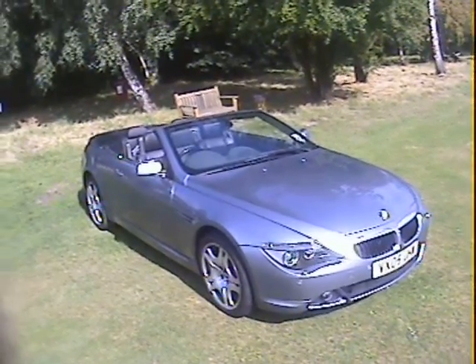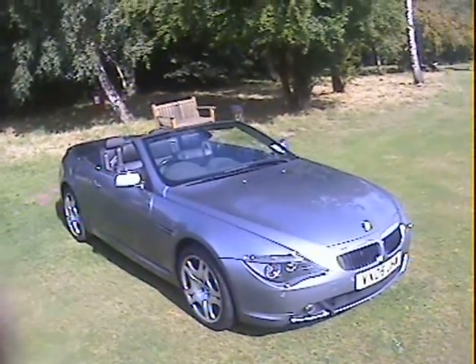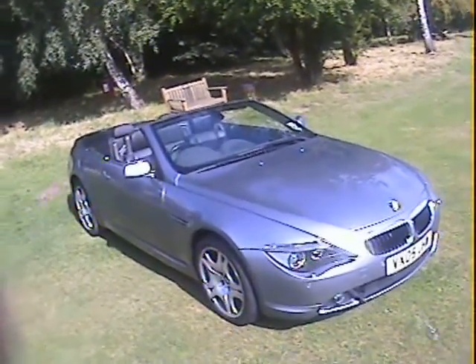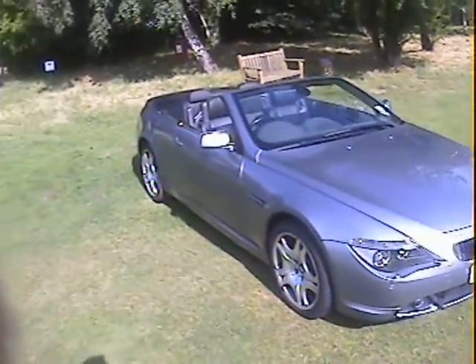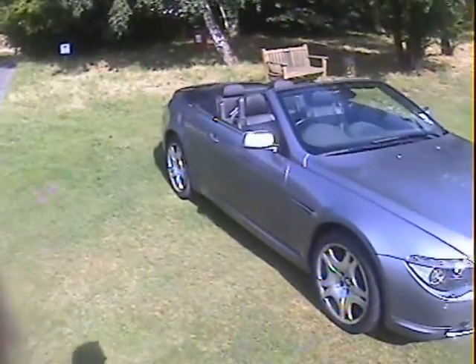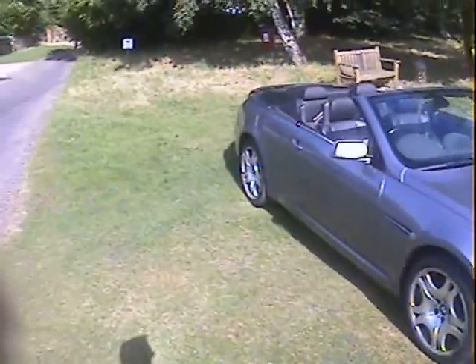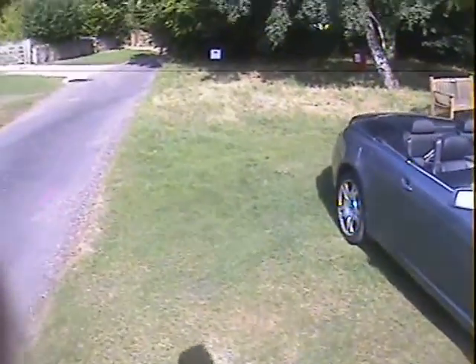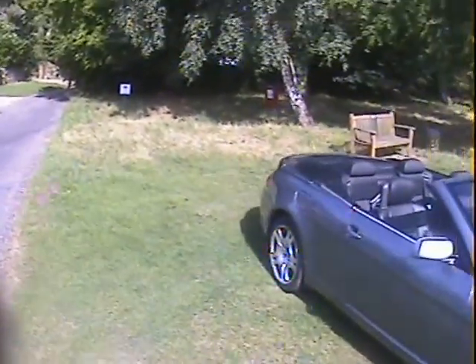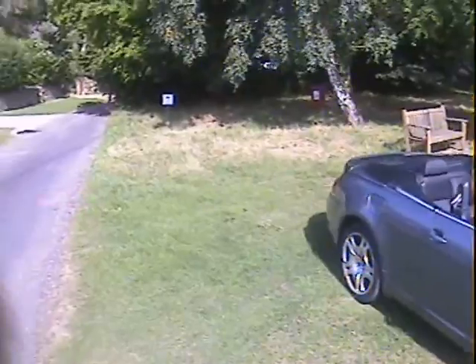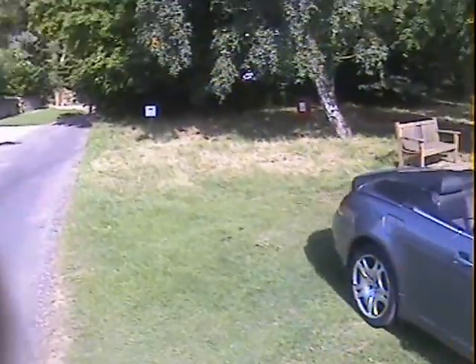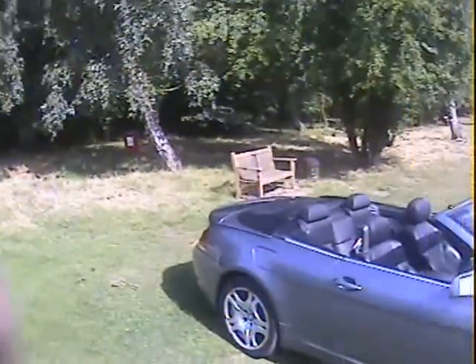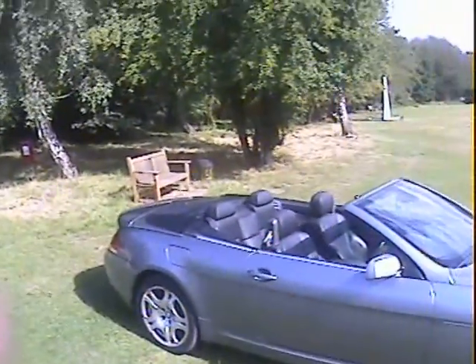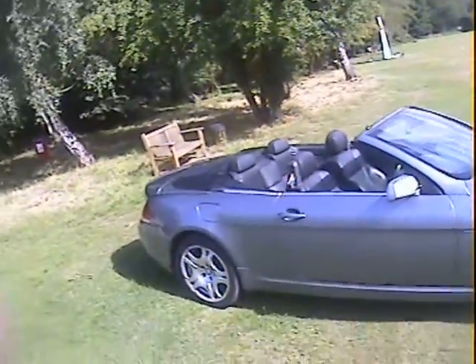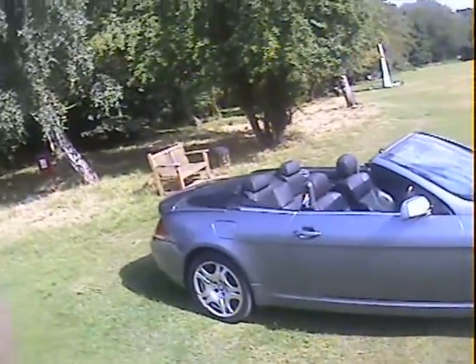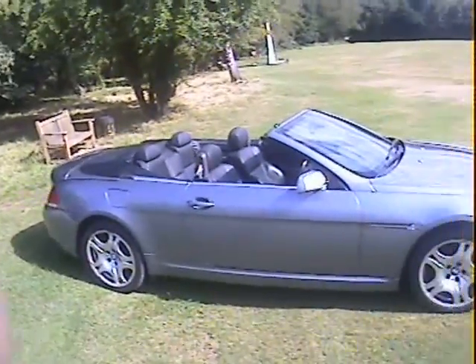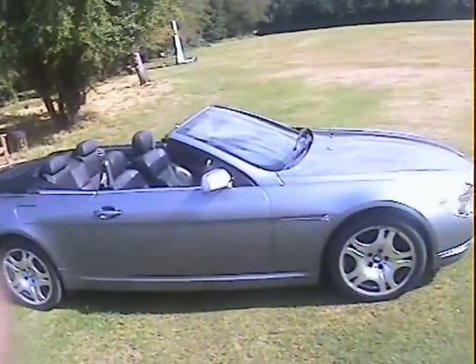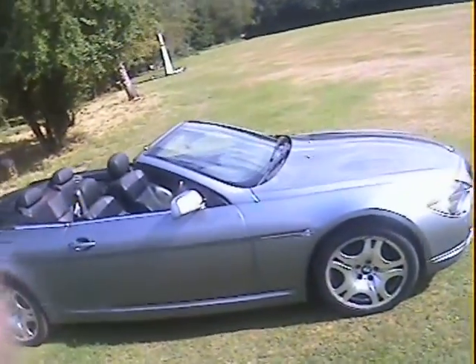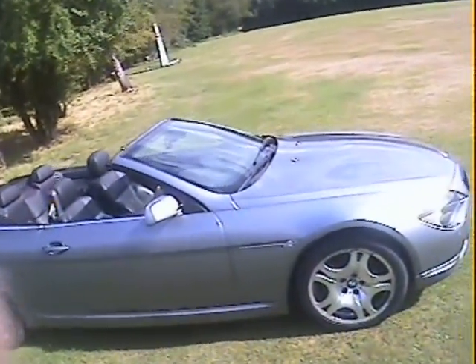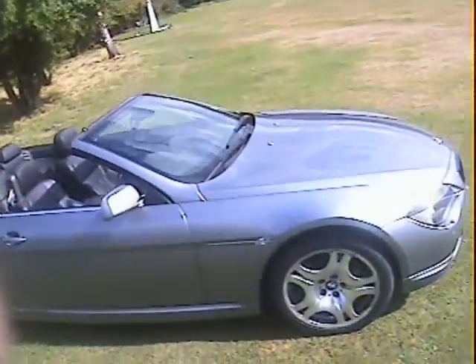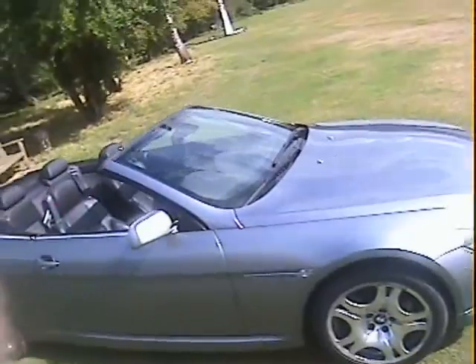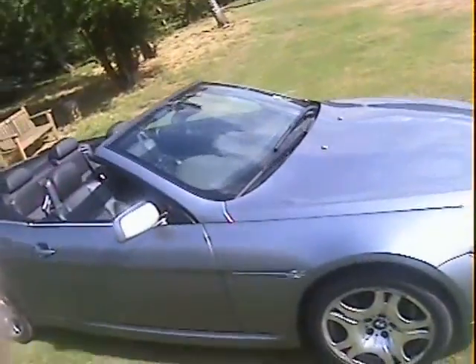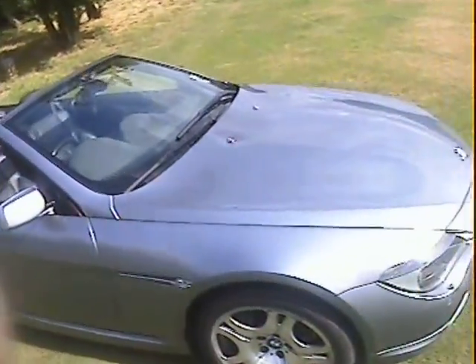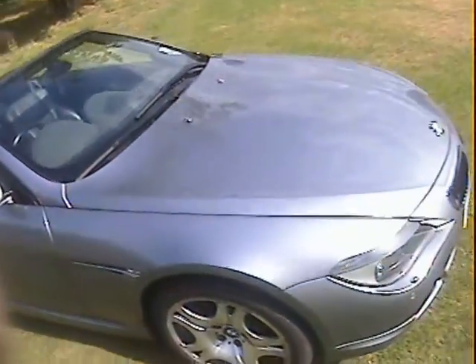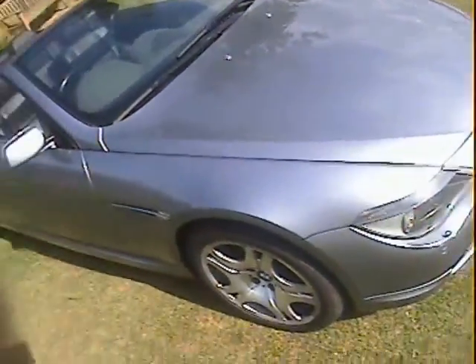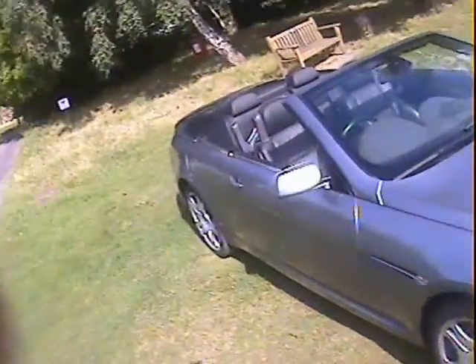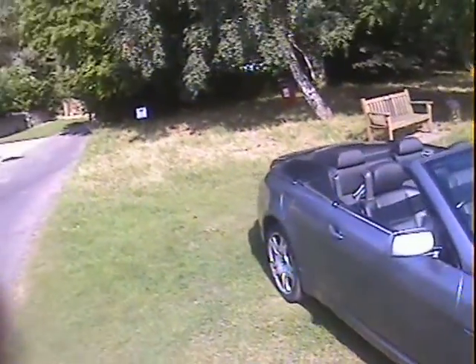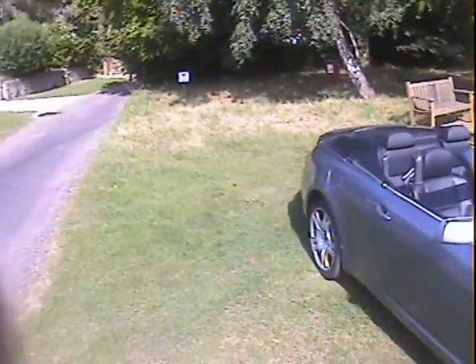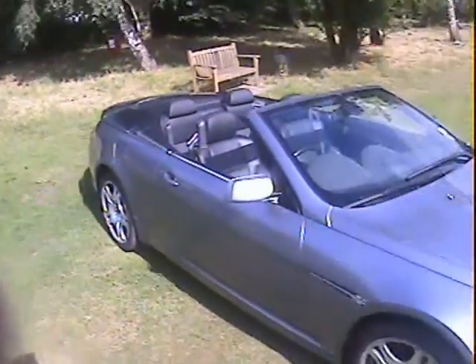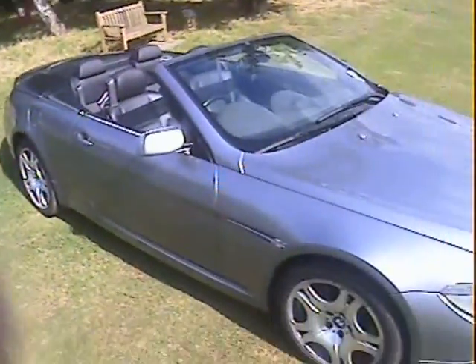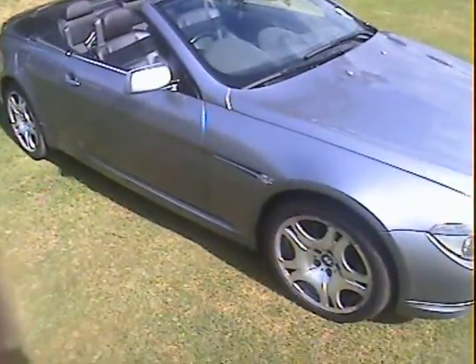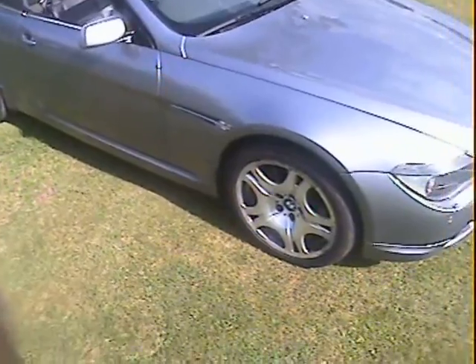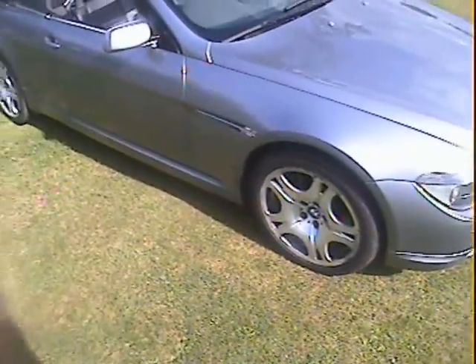Let's take a walk around this 2005 BMW 630i convertible, finished in silver-grey — it's gunmetal, probably not what it's called officially; I'll have to look in the paperwork.